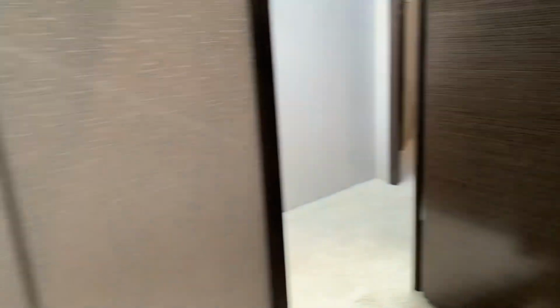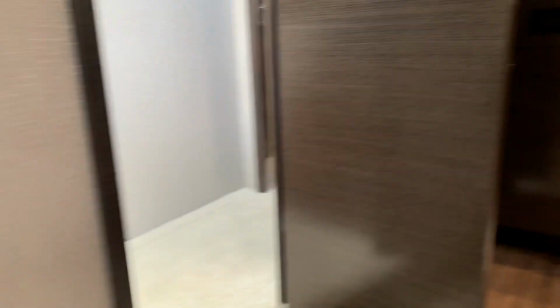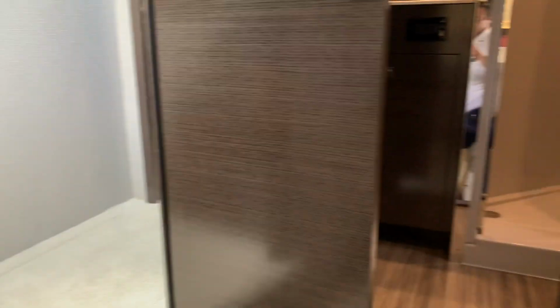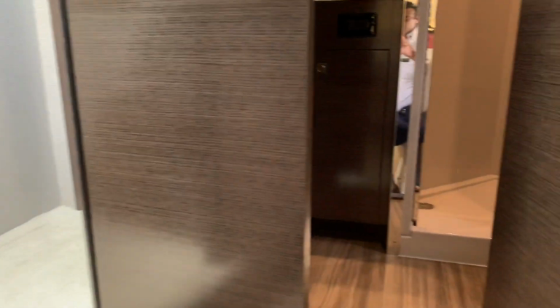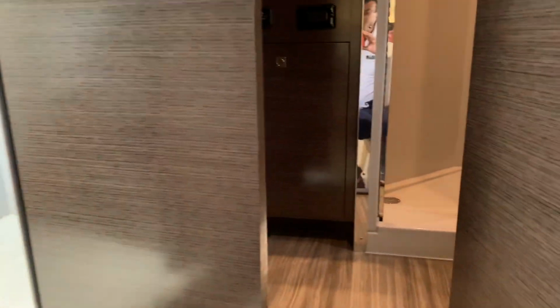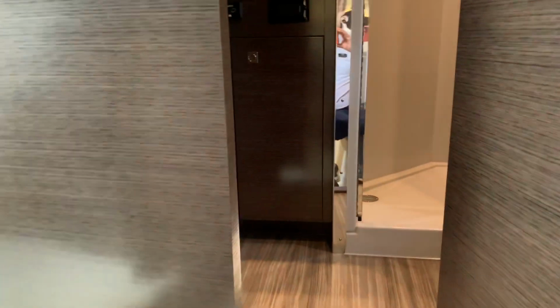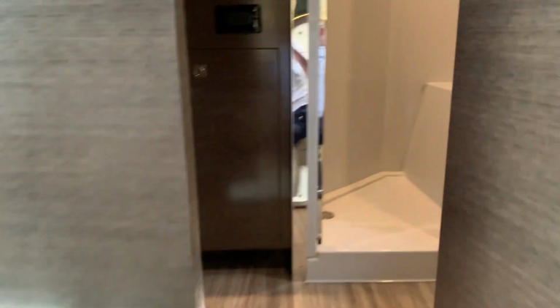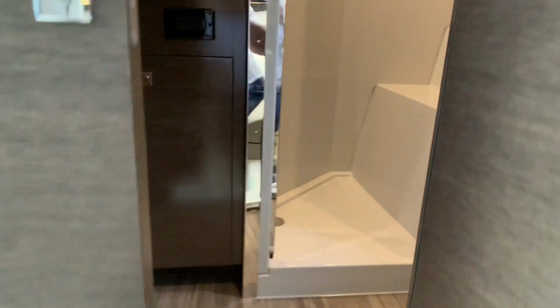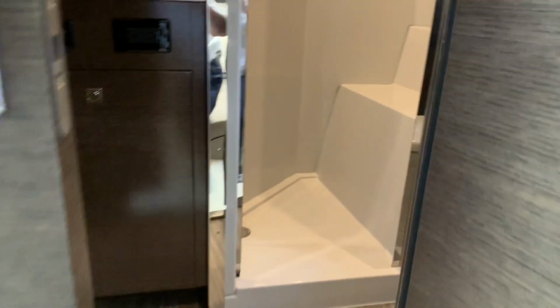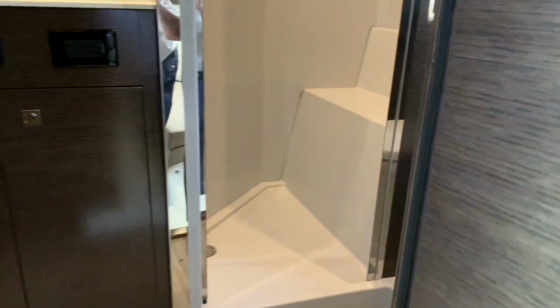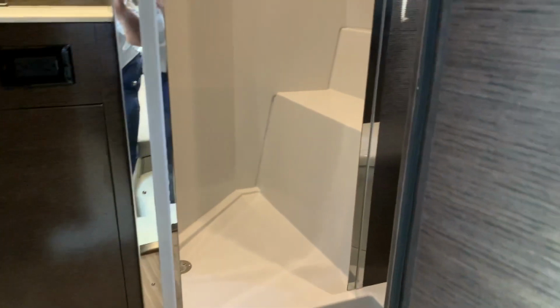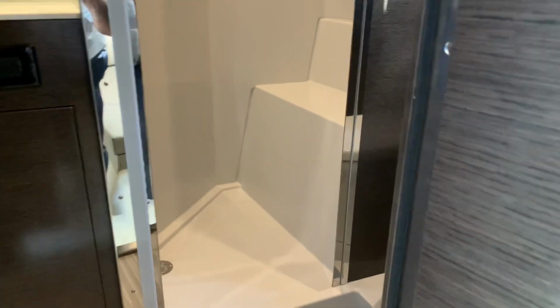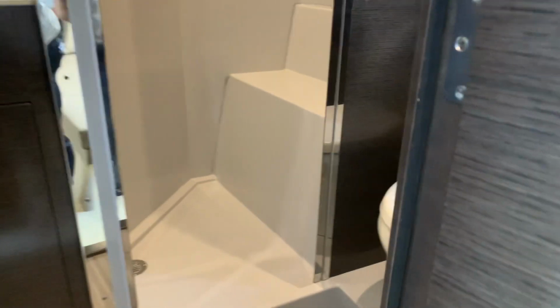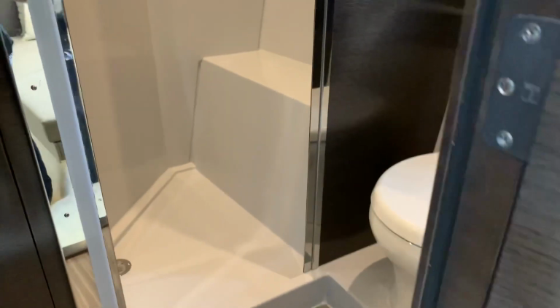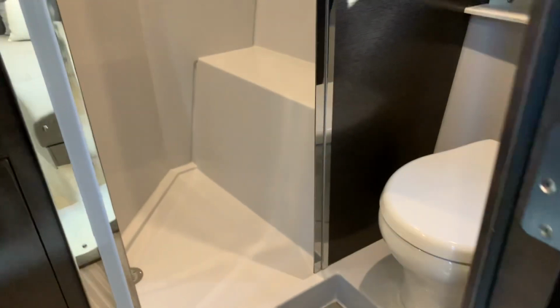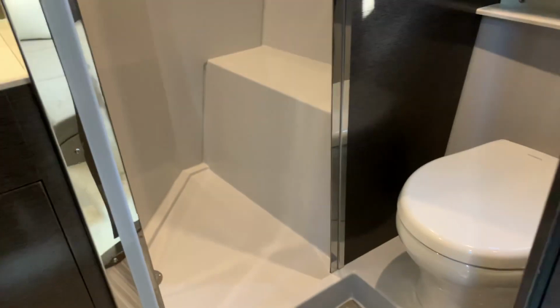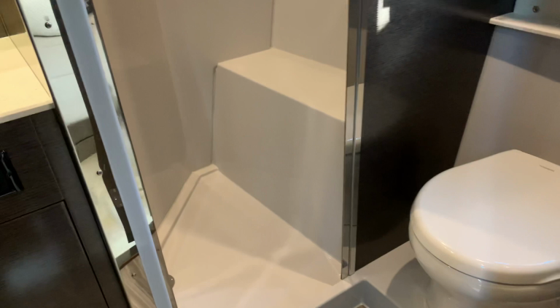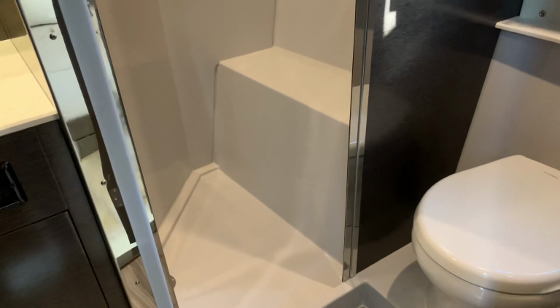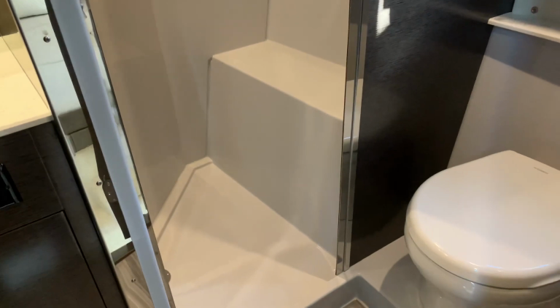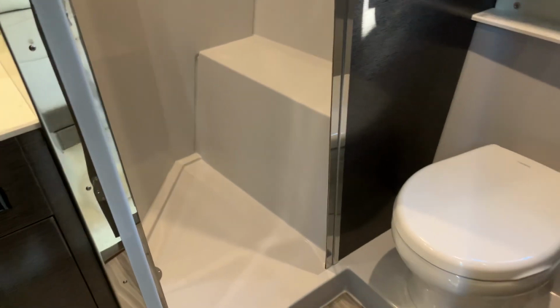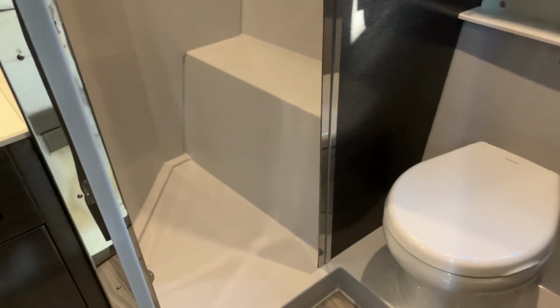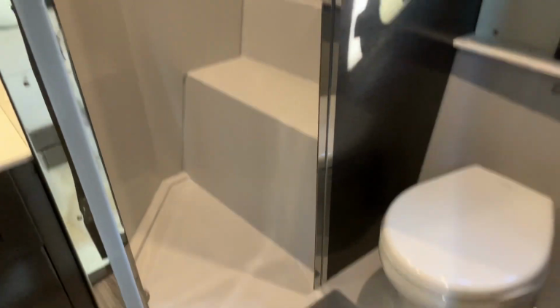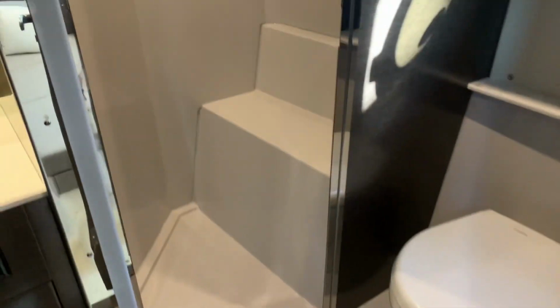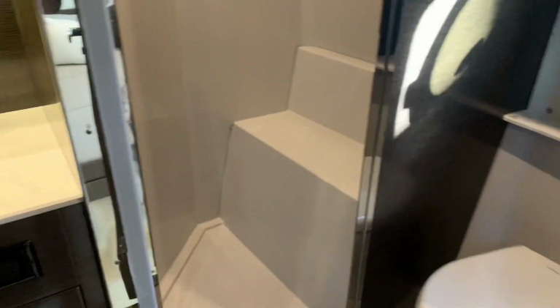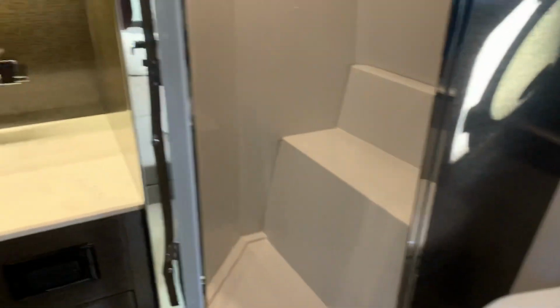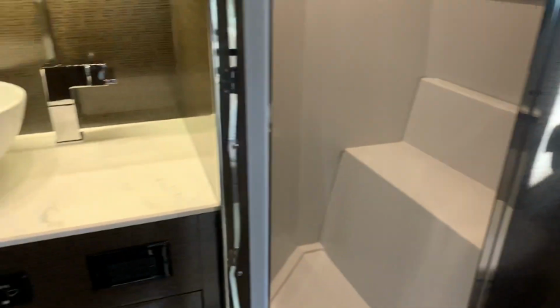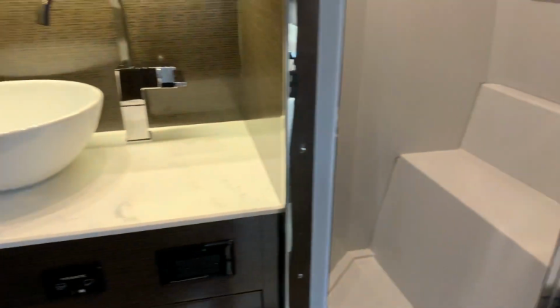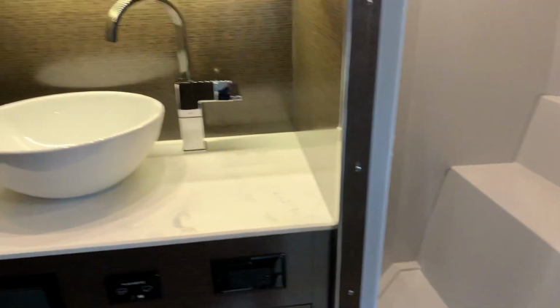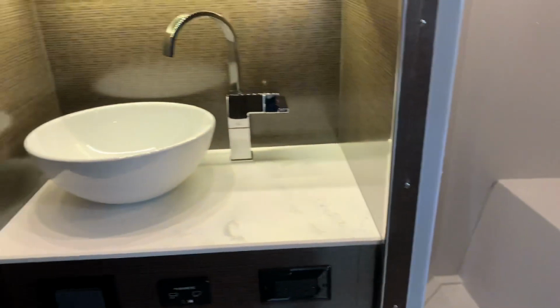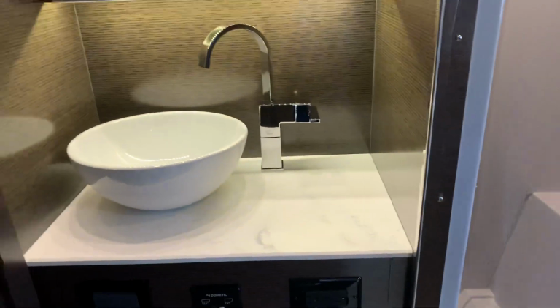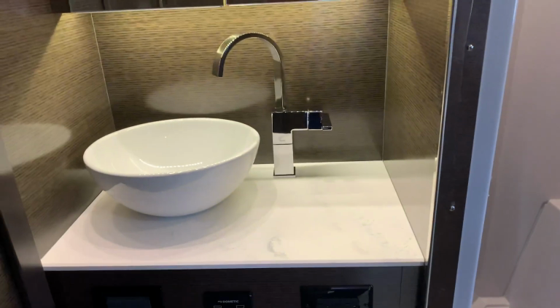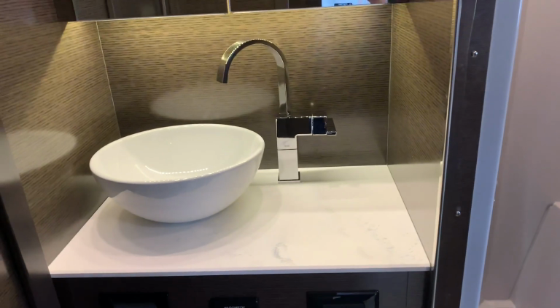This cabin shares the day head, which again features another separate shower — really unique to see at this size — along with a toilet and a vessel sink.